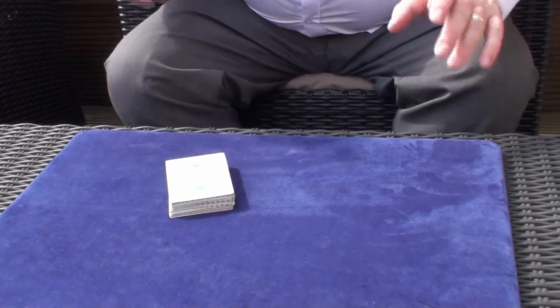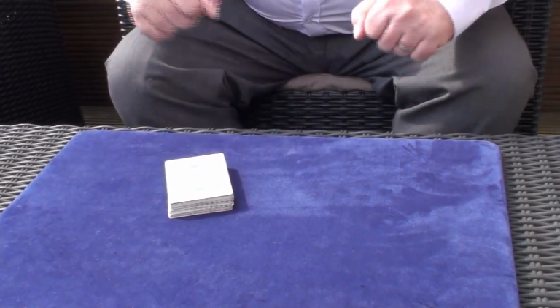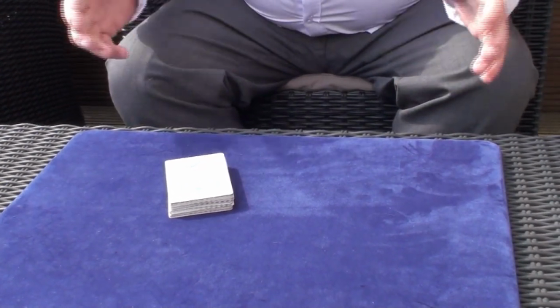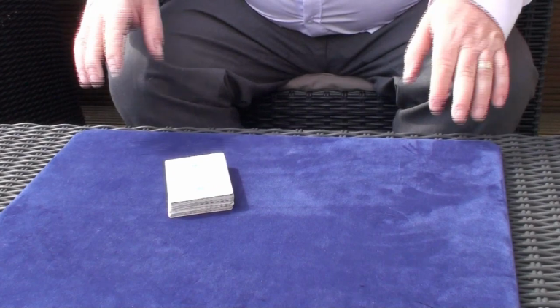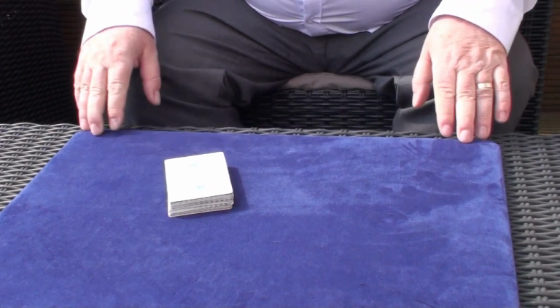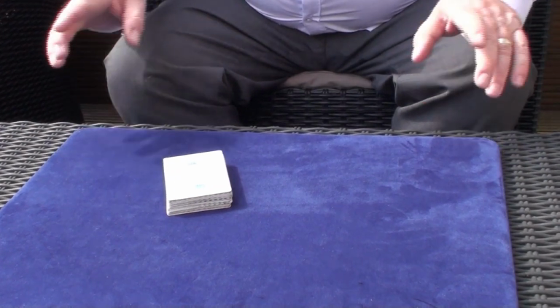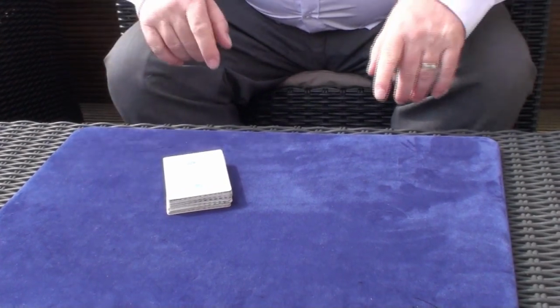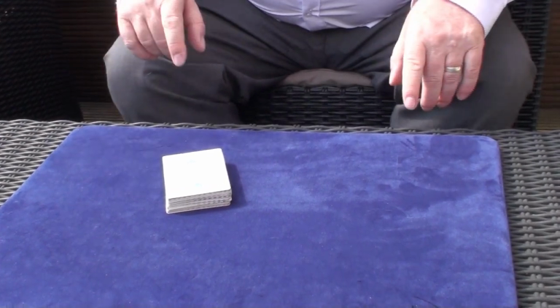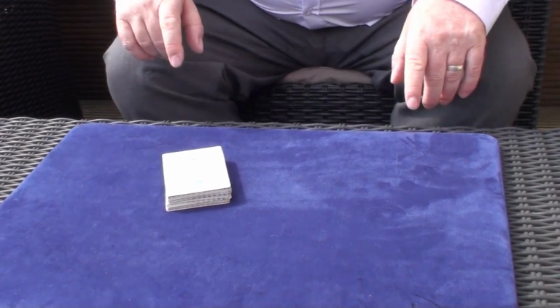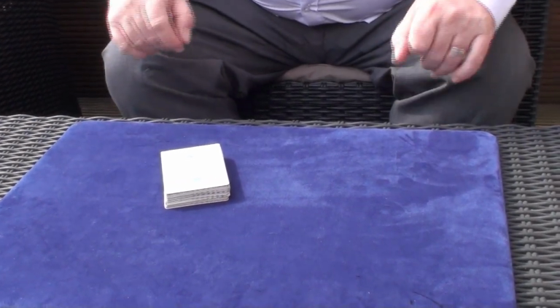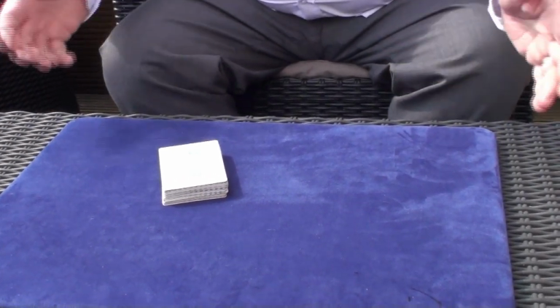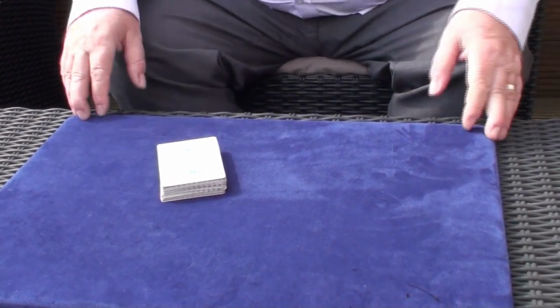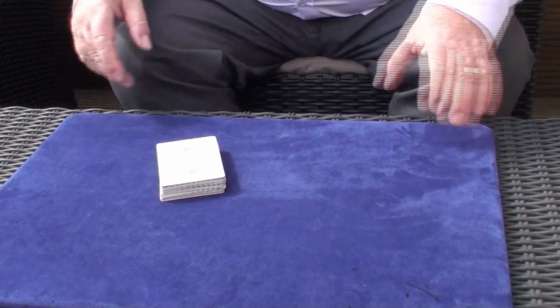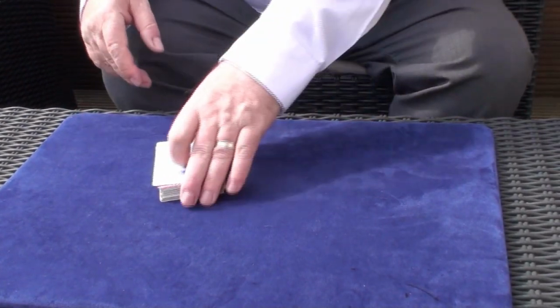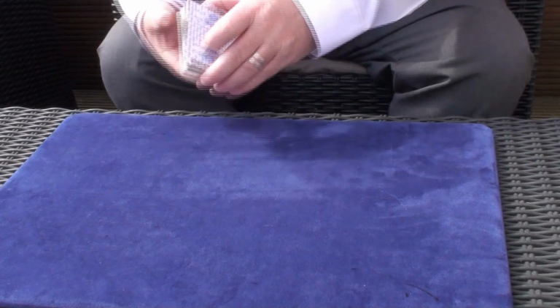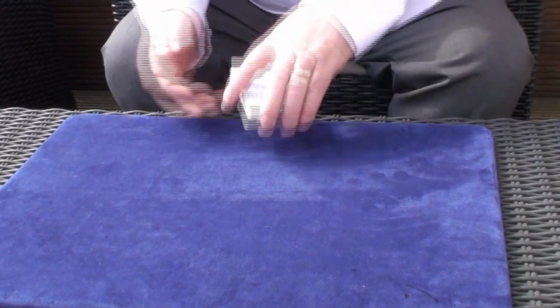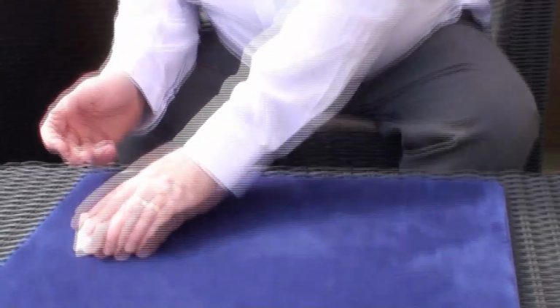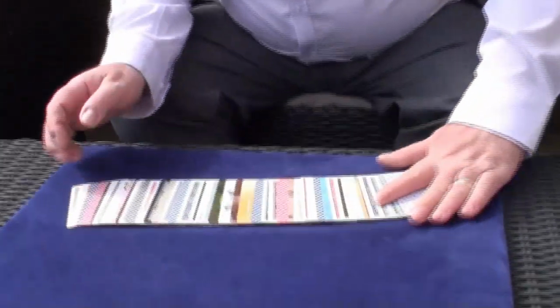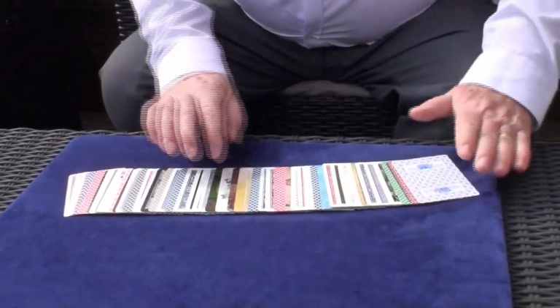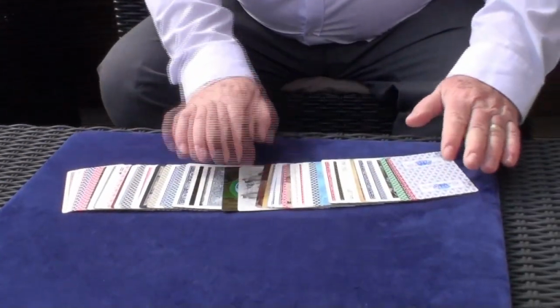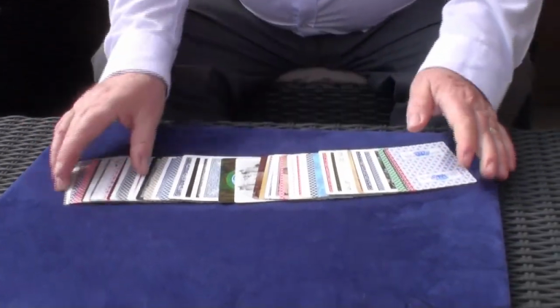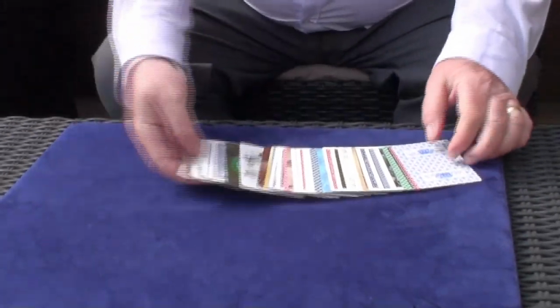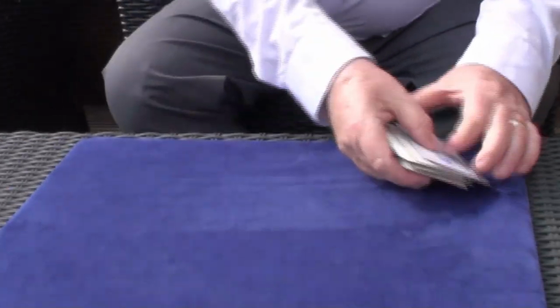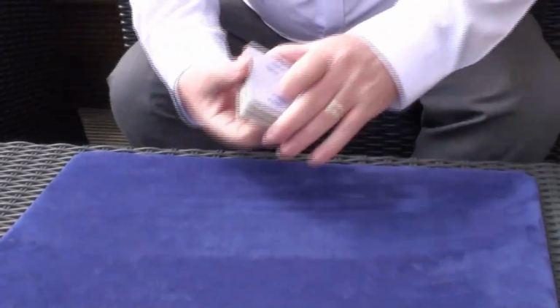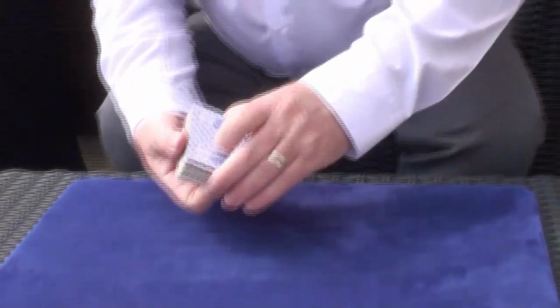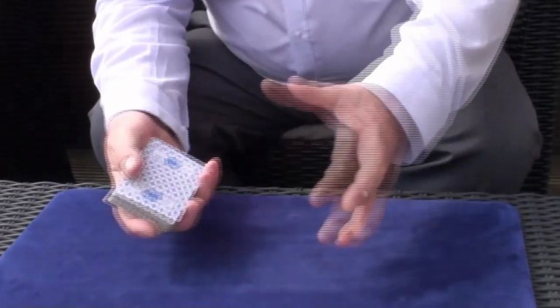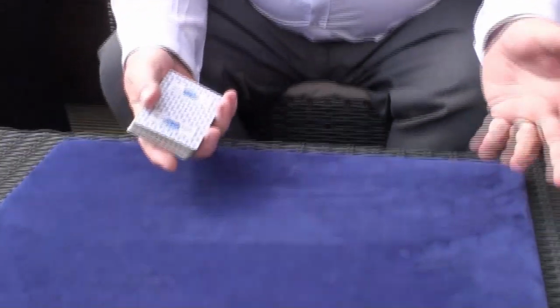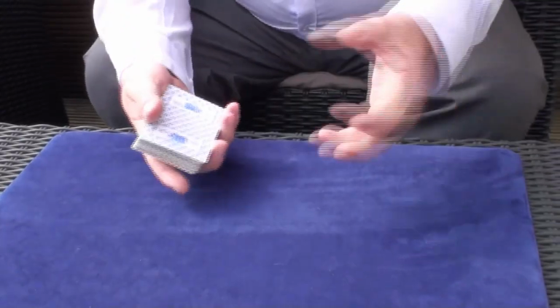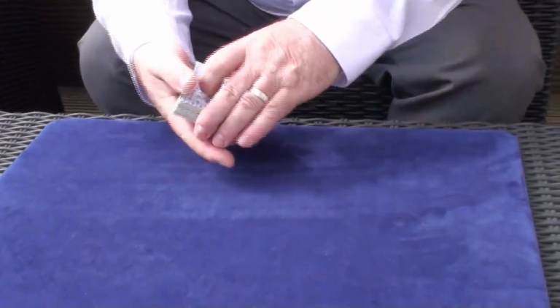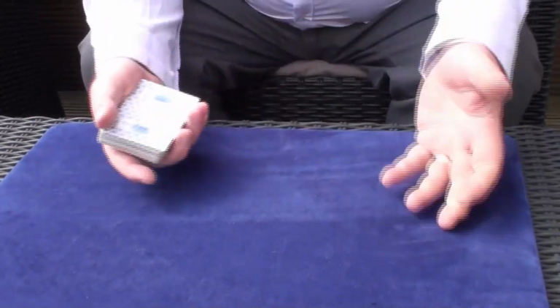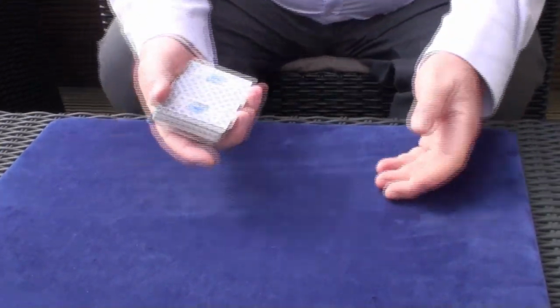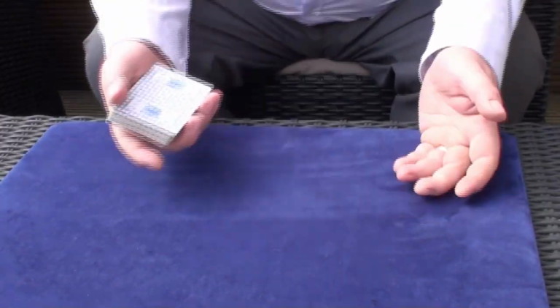But more importantly, if there's a card missing from the deck, it makes it difficult for them to cheat. And over the years, I've collected what I call my stolen cards. And that's them here. All of these have been stolen from different decks, from different games I've played in.